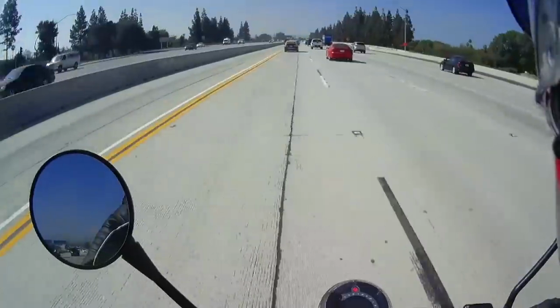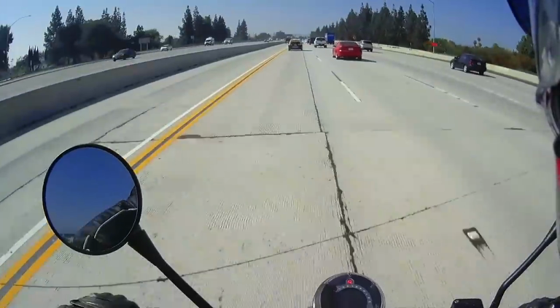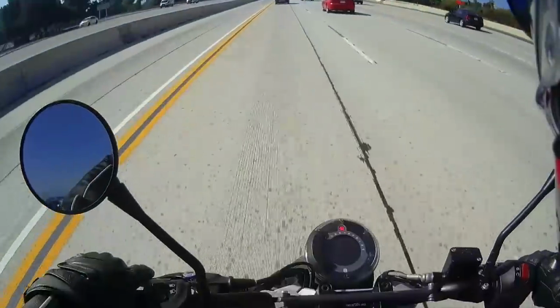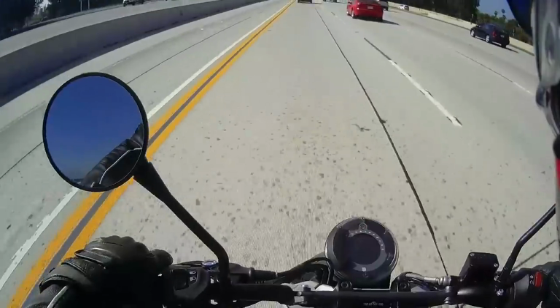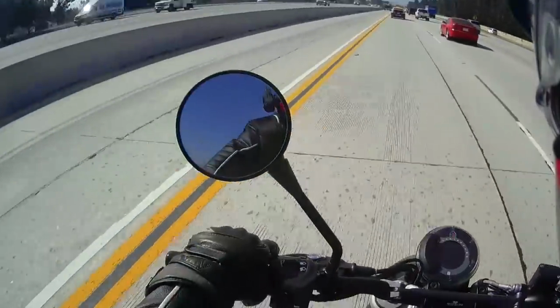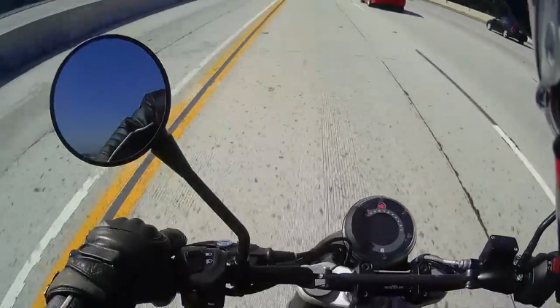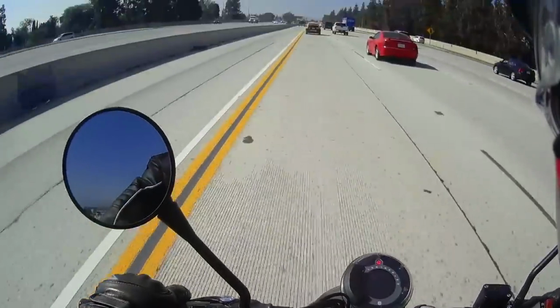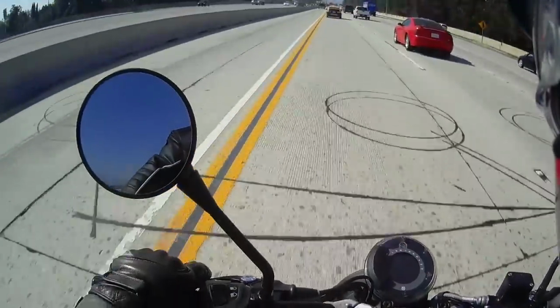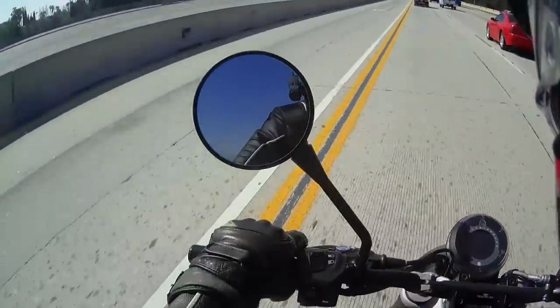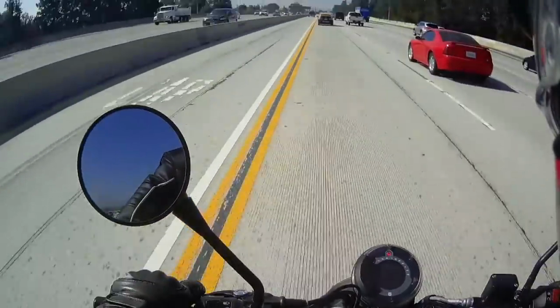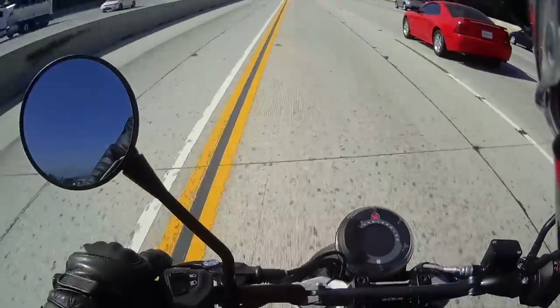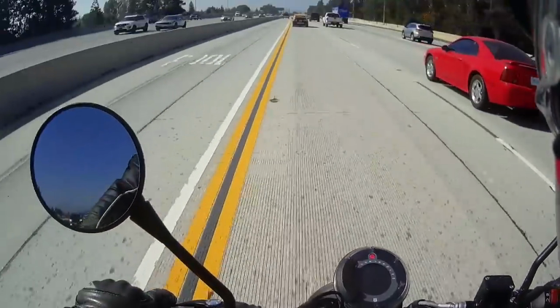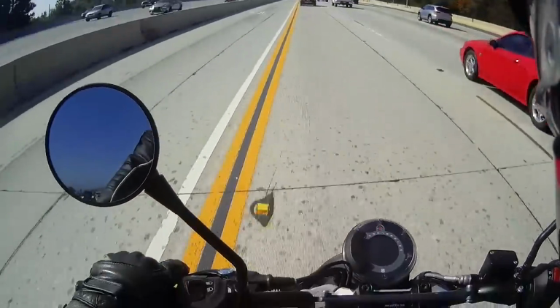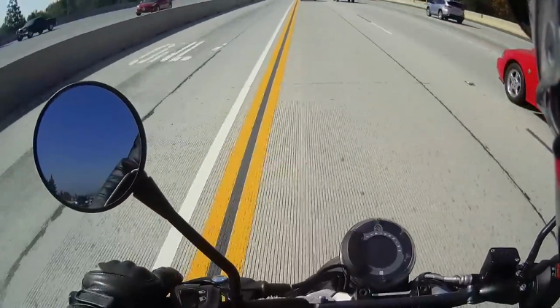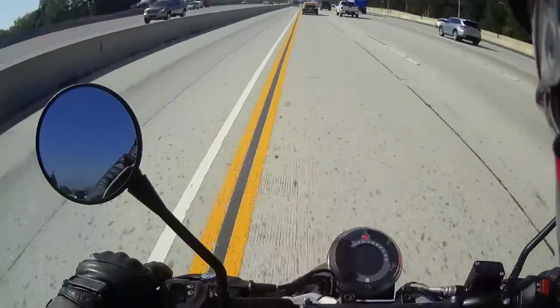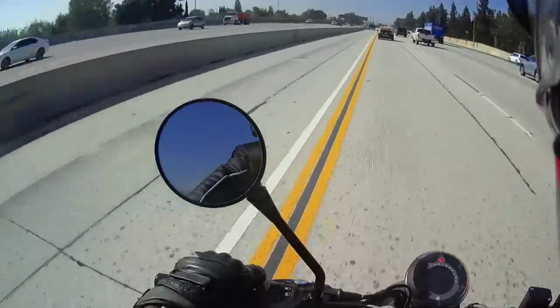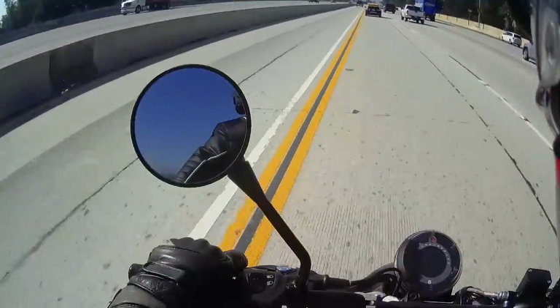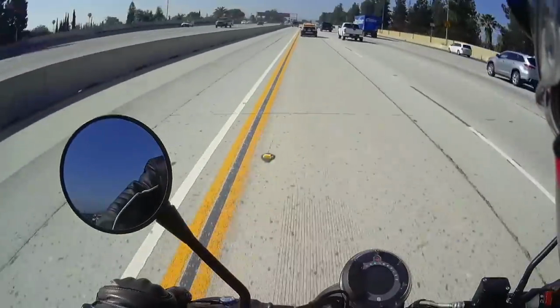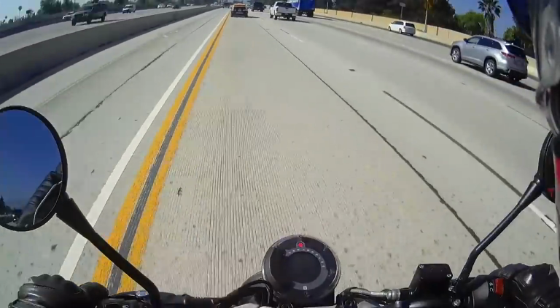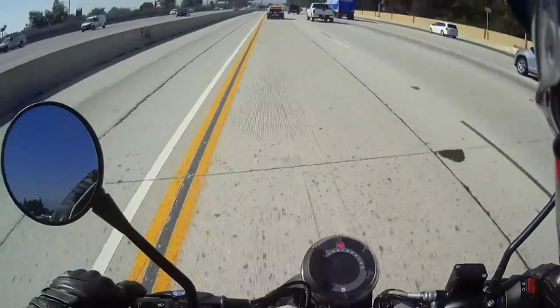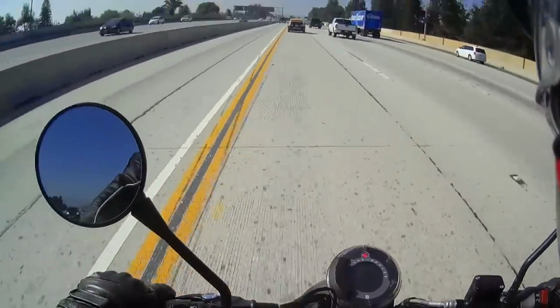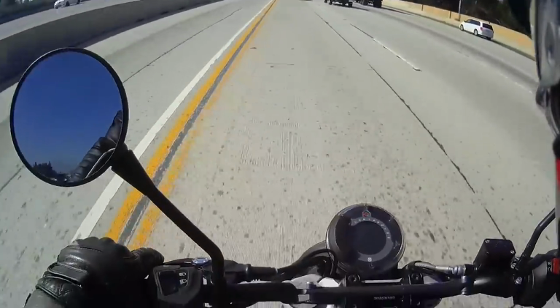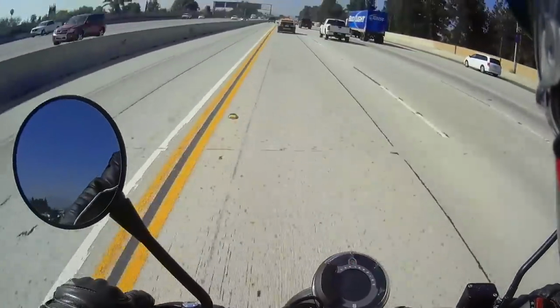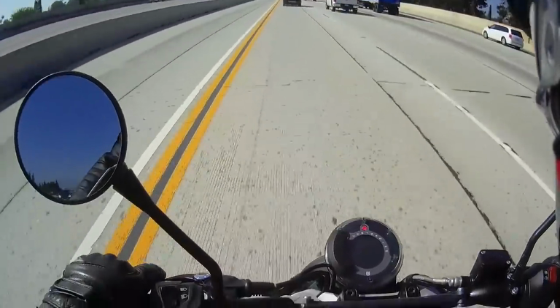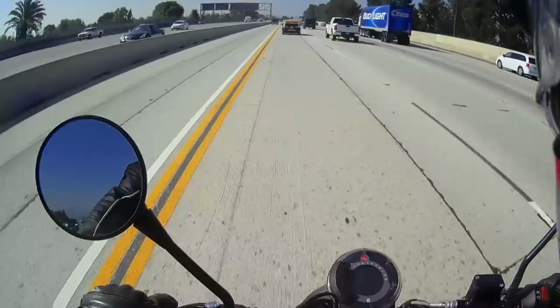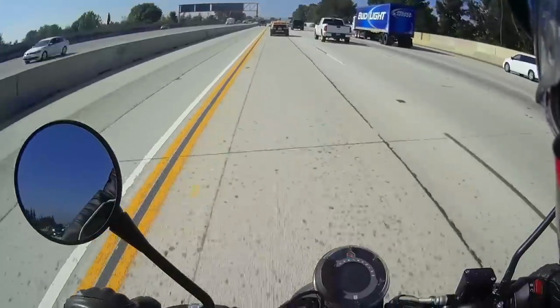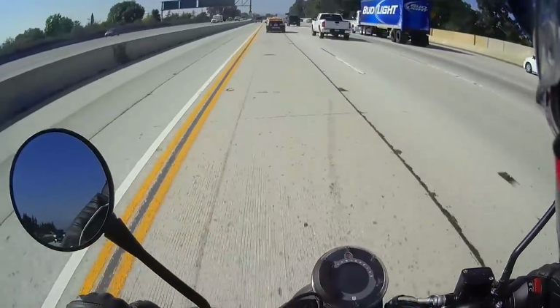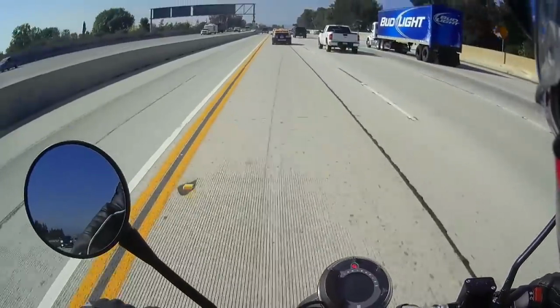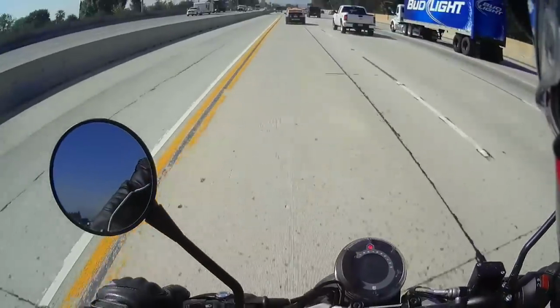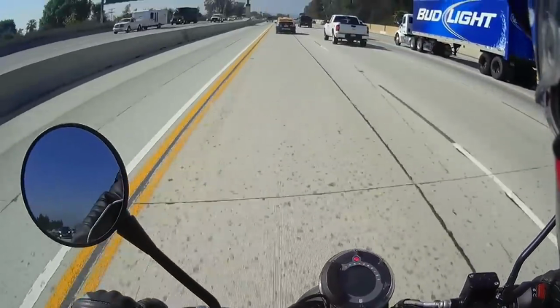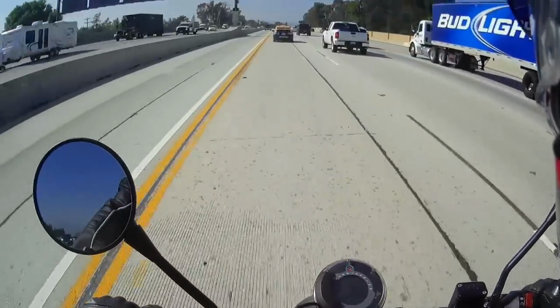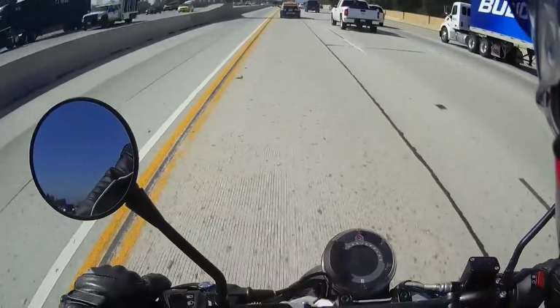Don't worry about that flashing light on the dash. It's just to show where the best fuel economy is, and I'm not riding in the most efficient manner for fuel economy. The bike's willing to be an aggressive partner, so if you choose to ride it this way, just ignore the red lights.